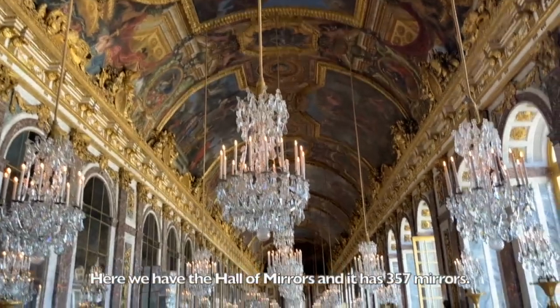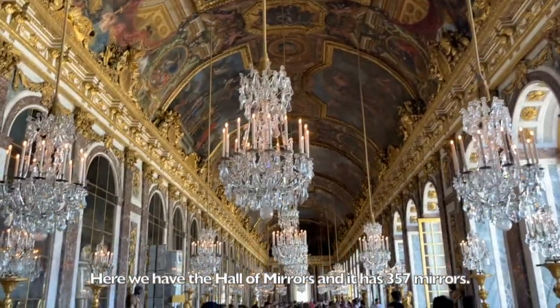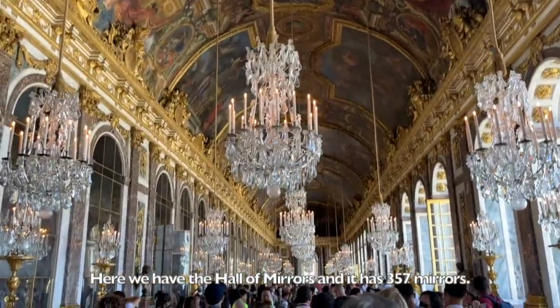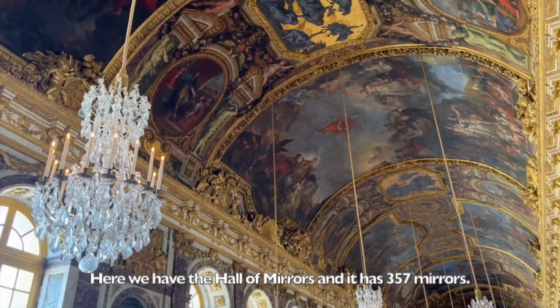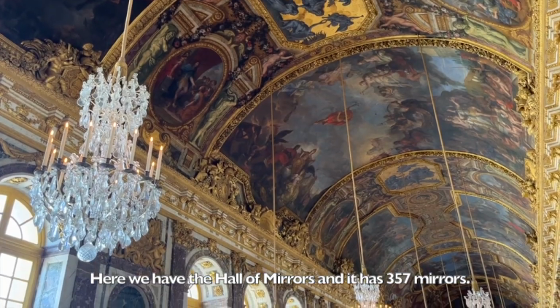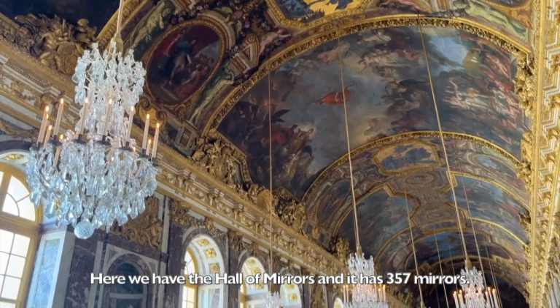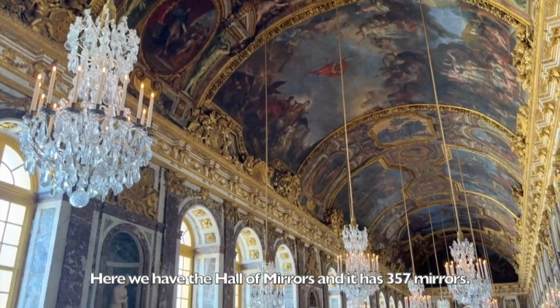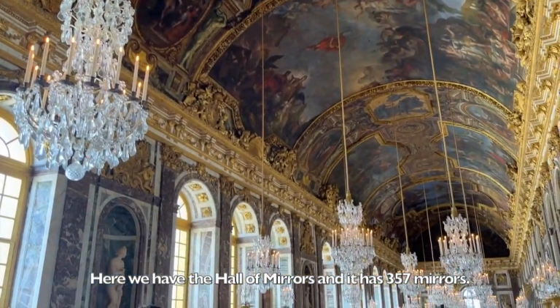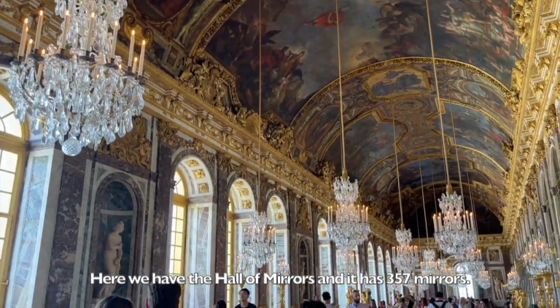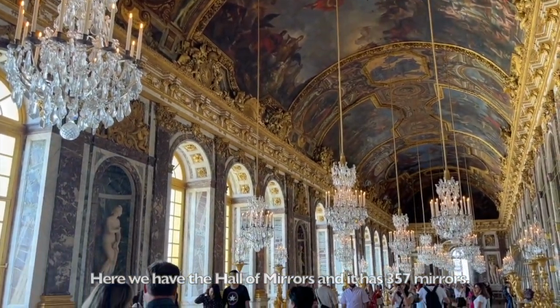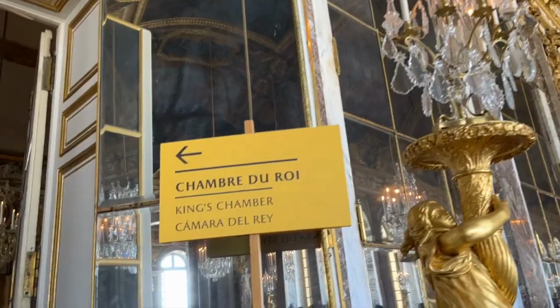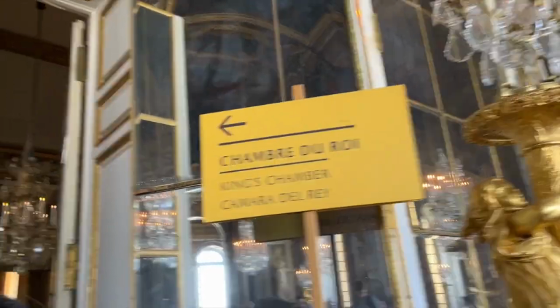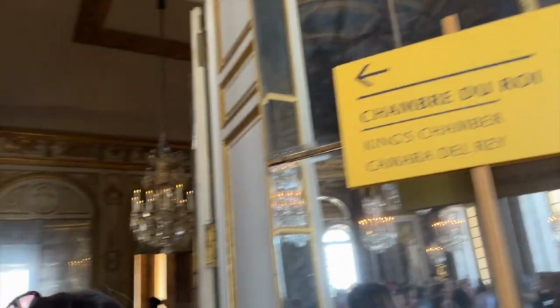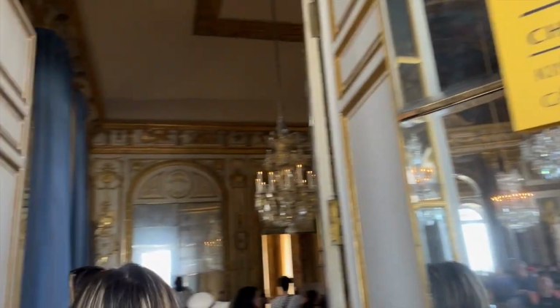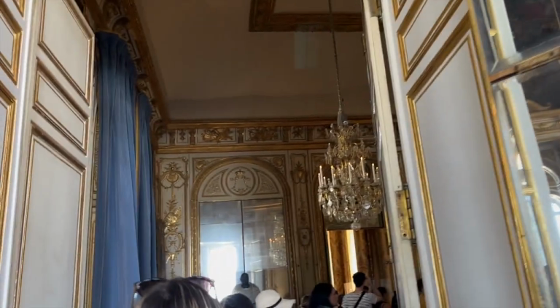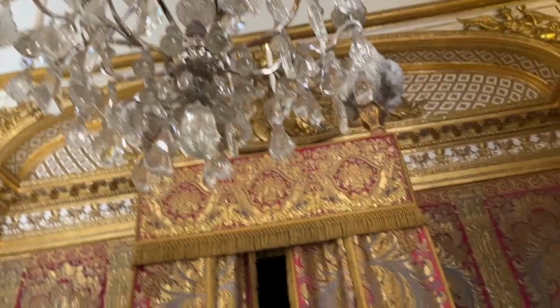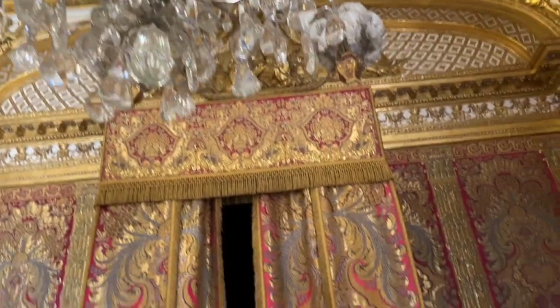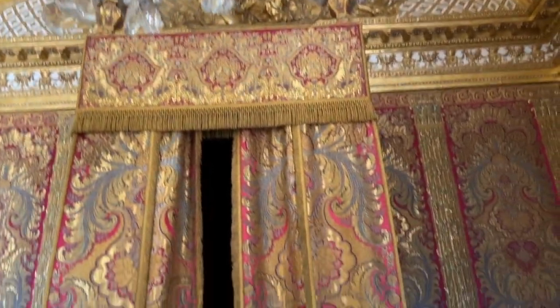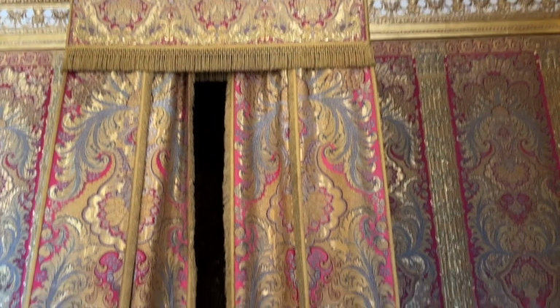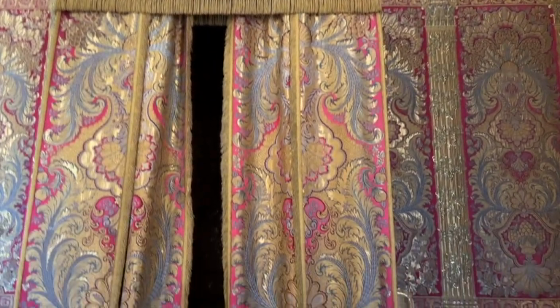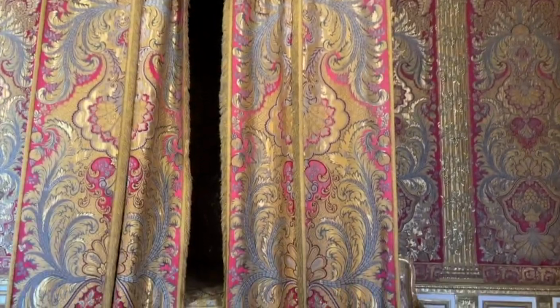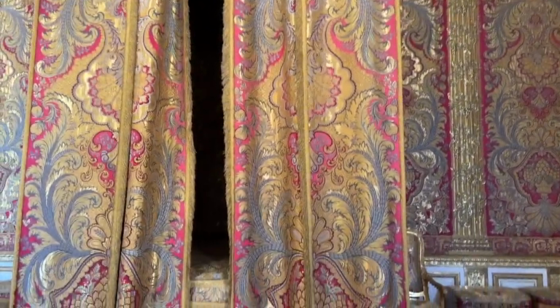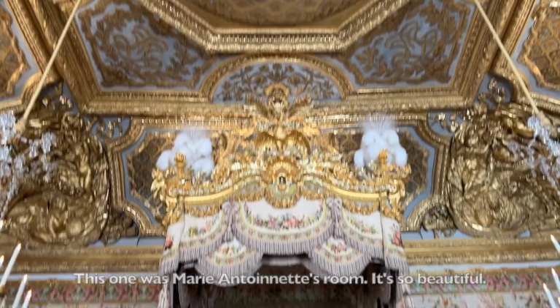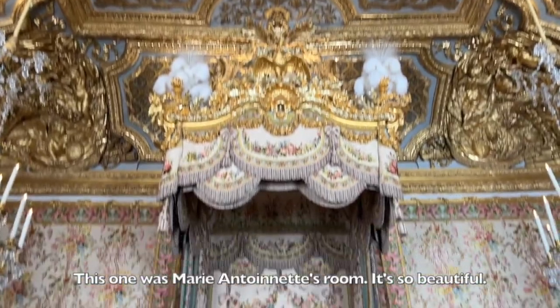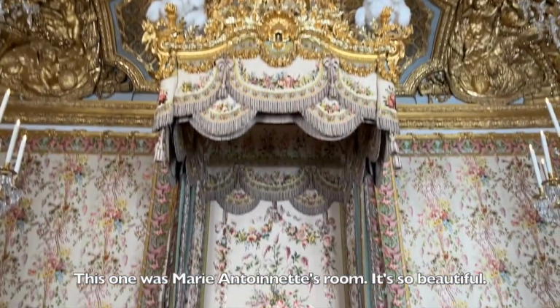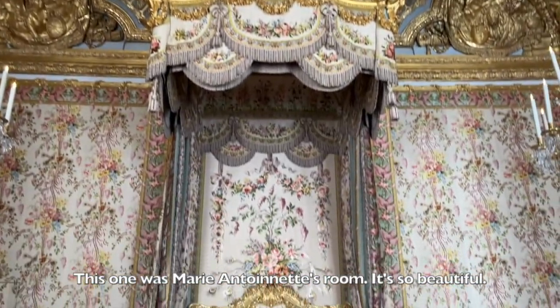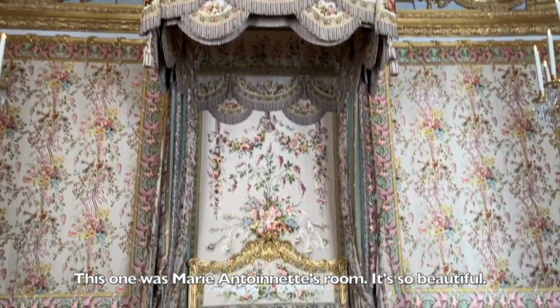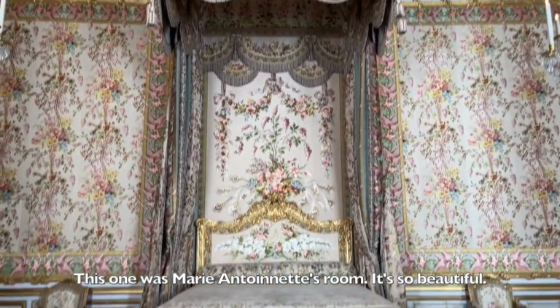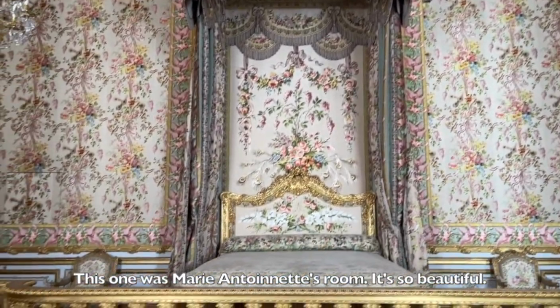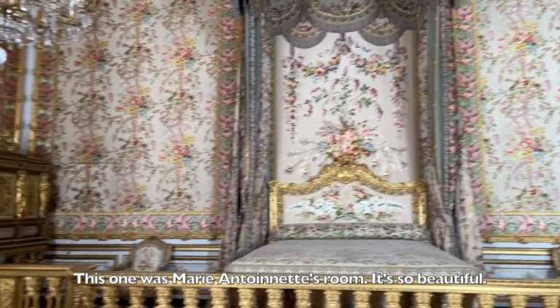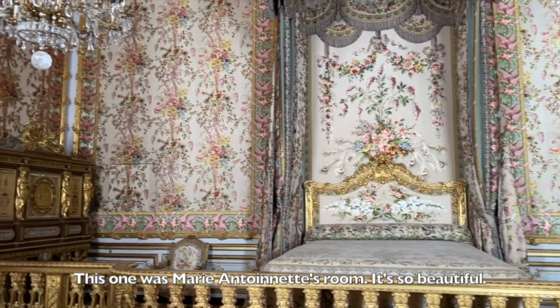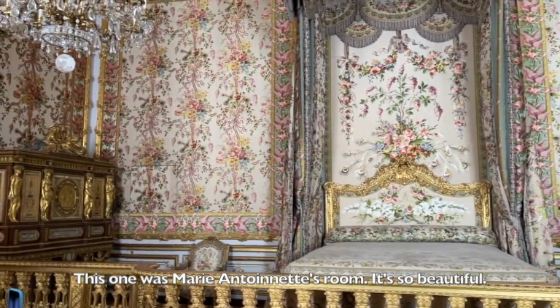Here we have the Hall of Mirrors and it has 357 mirrors. This one was Marie Antoinette's room. It's so beautiful.